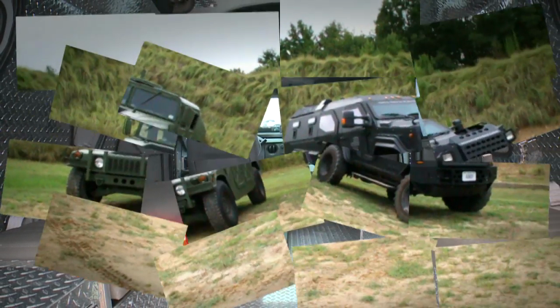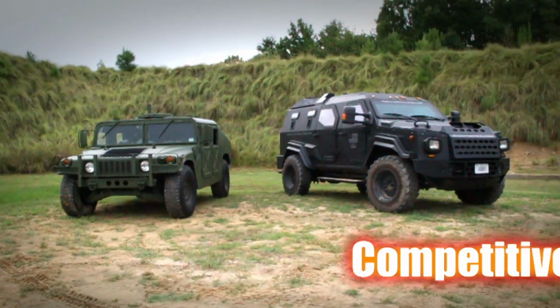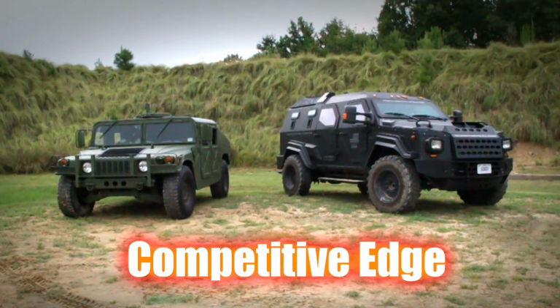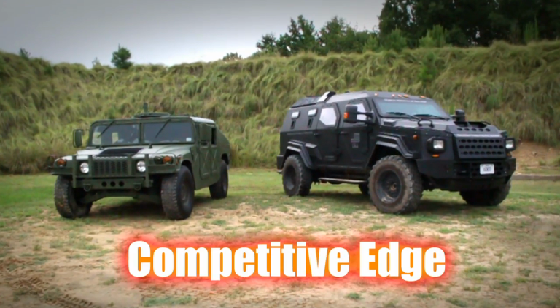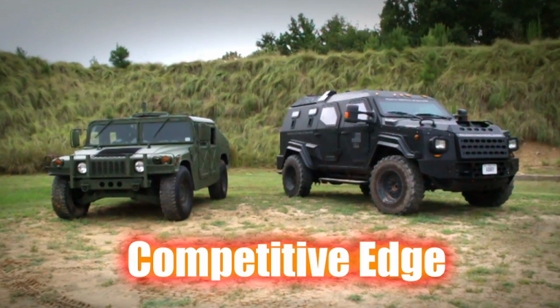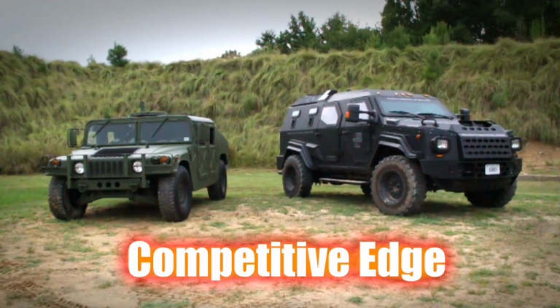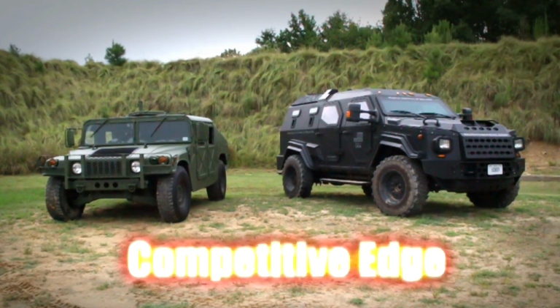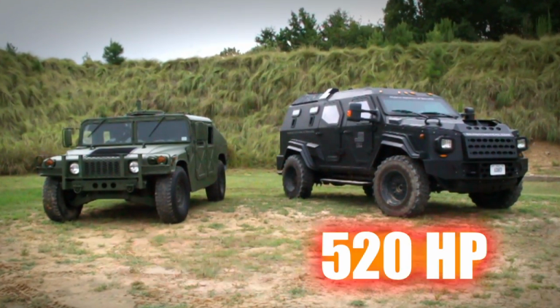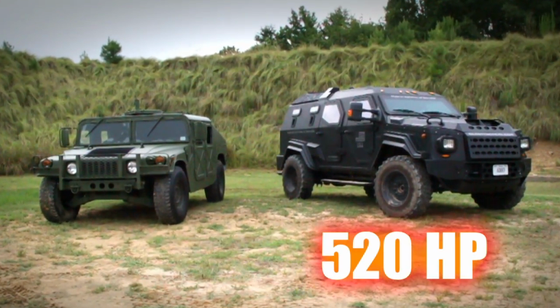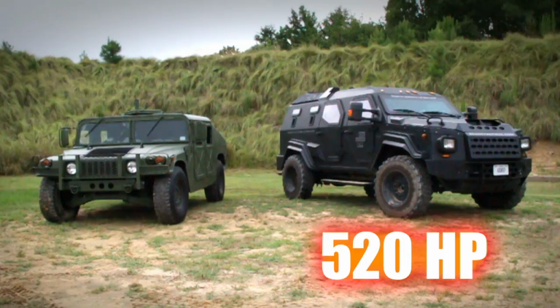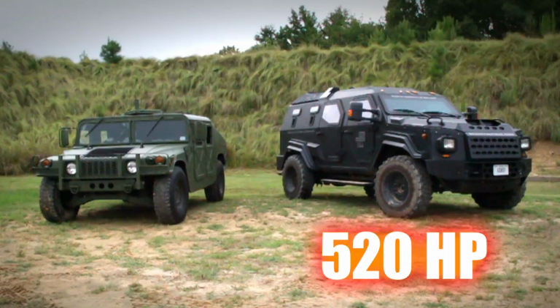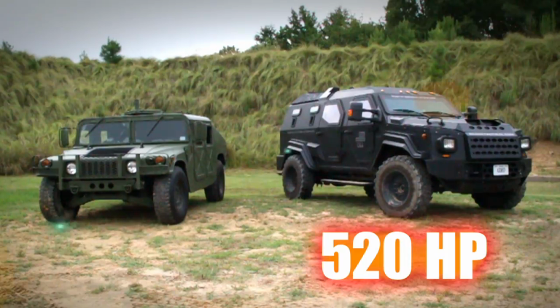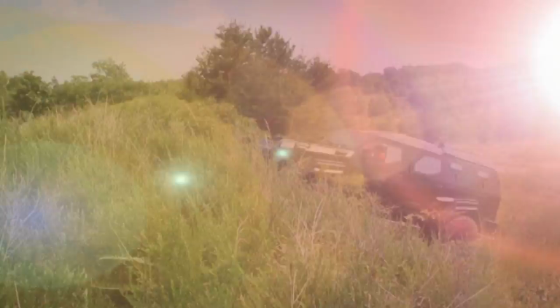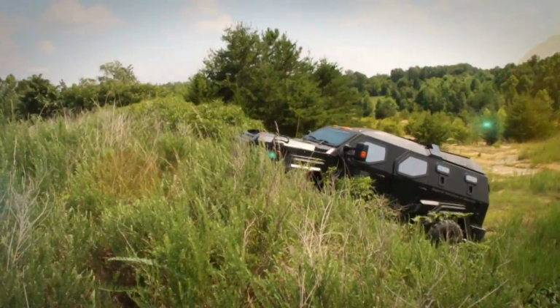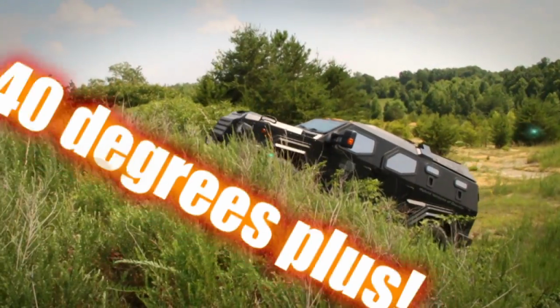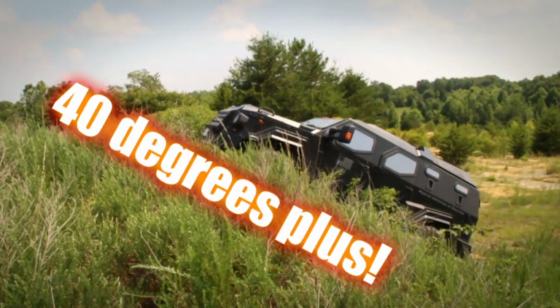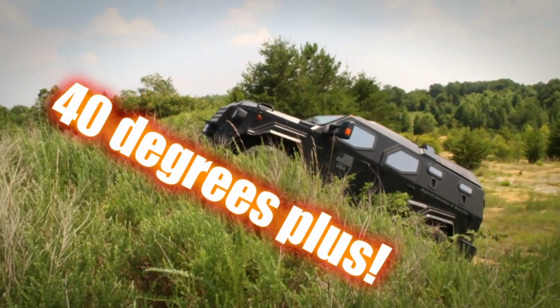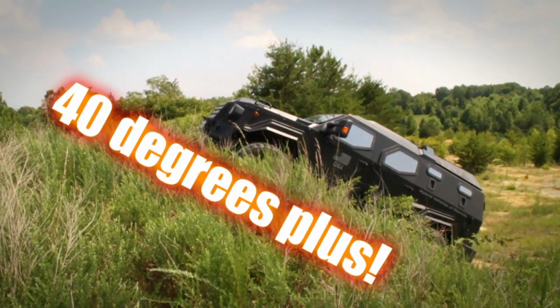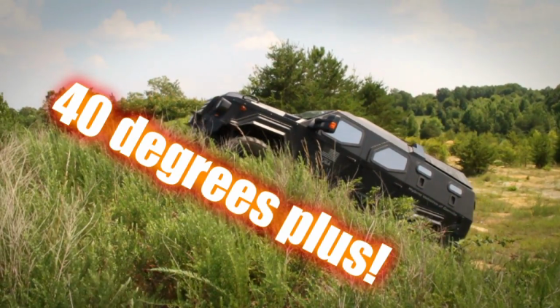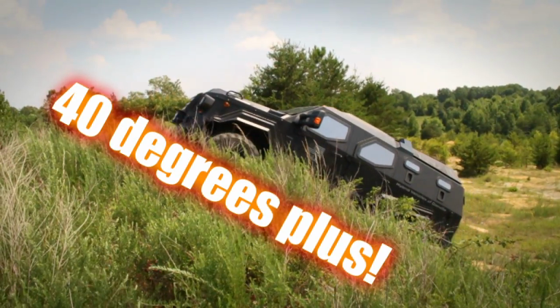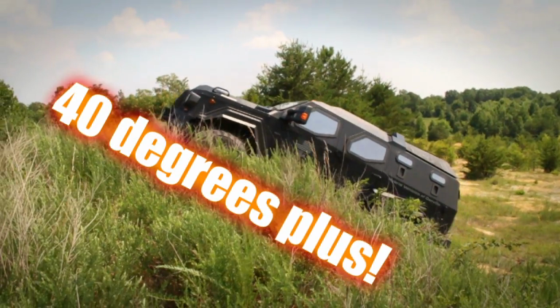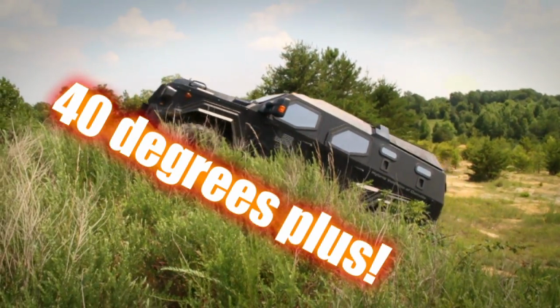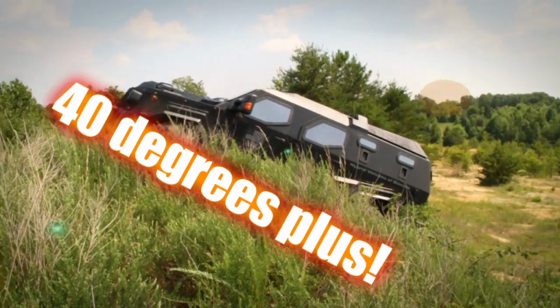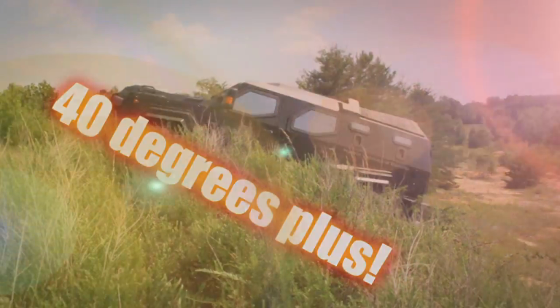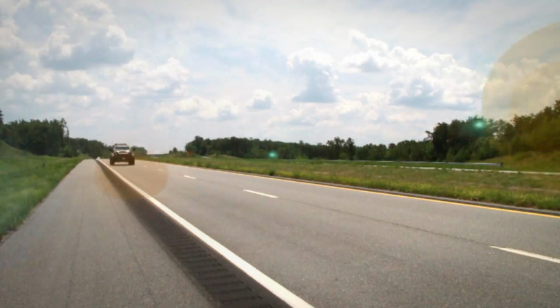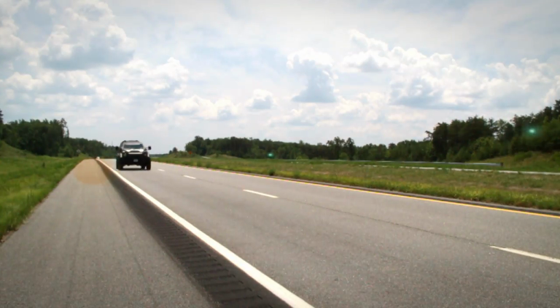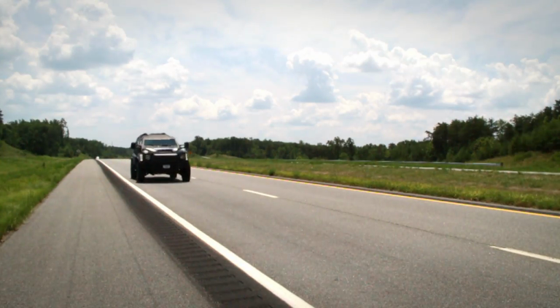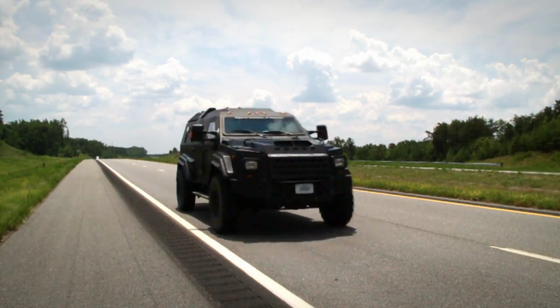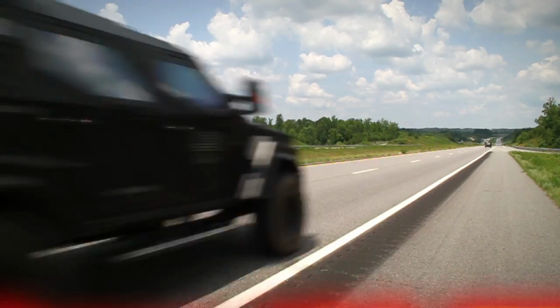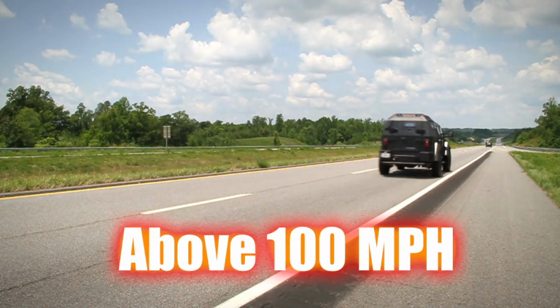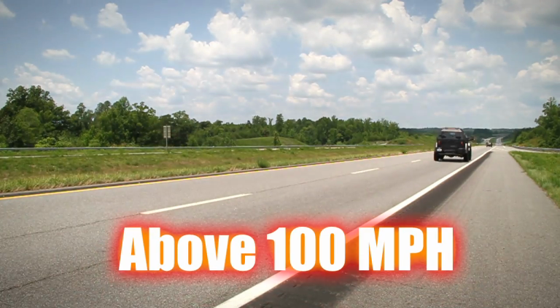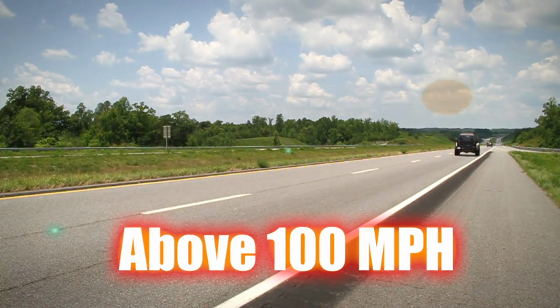The edge our vehicles have are a few different things. One, we're 520 horsepower. It climbs unbelievably. We're capable of speeds above 100 miles an hour.